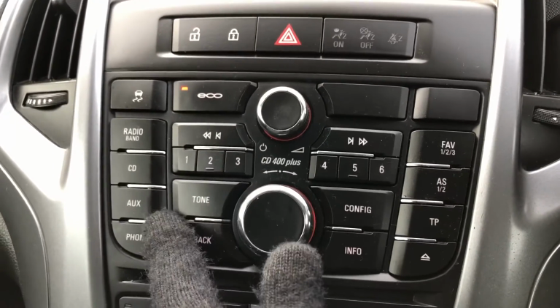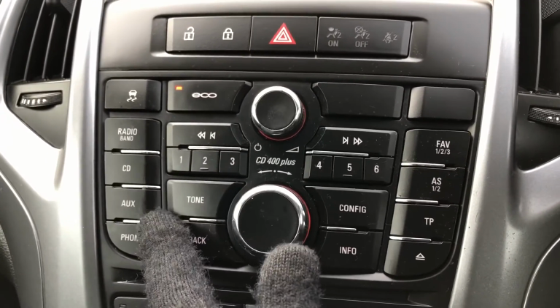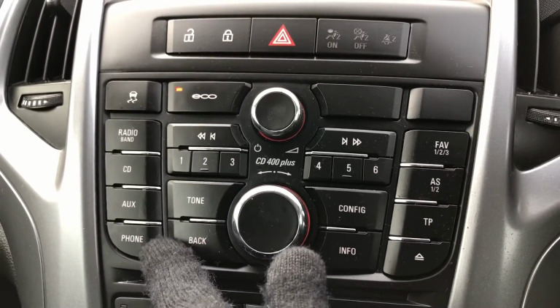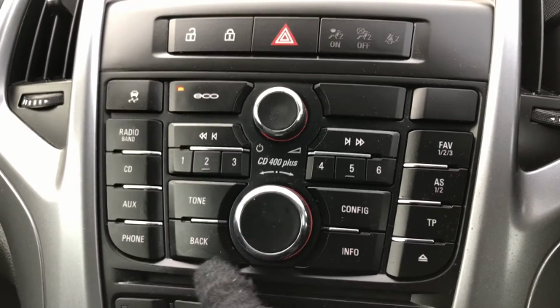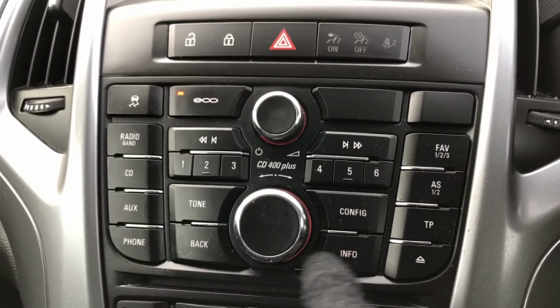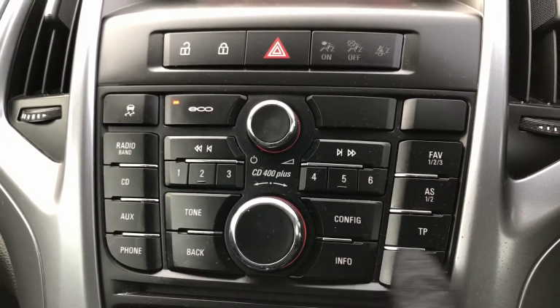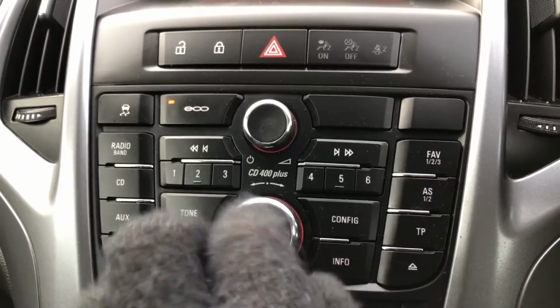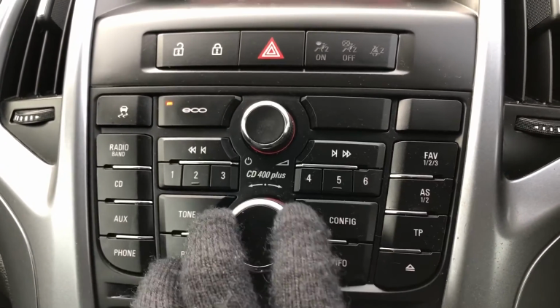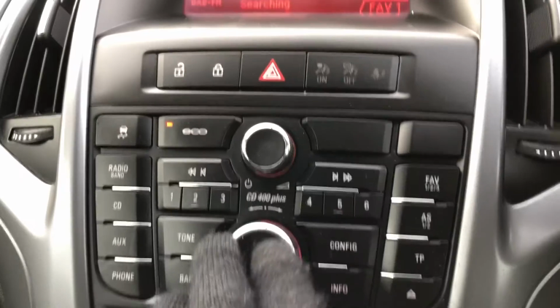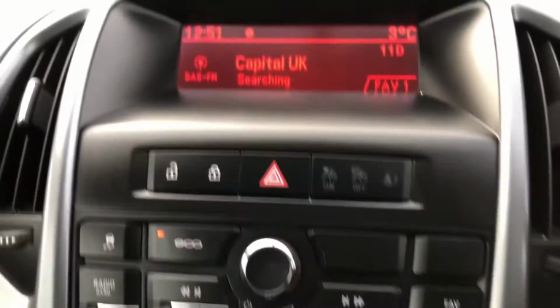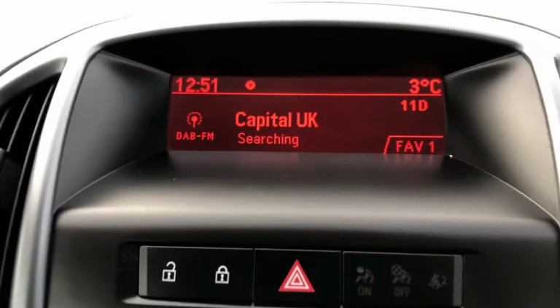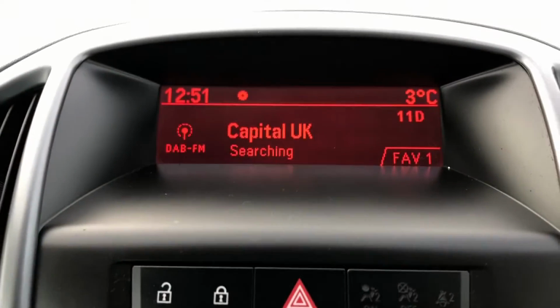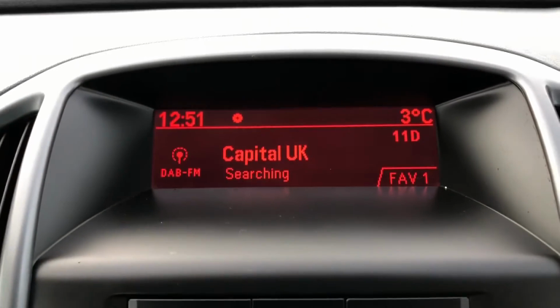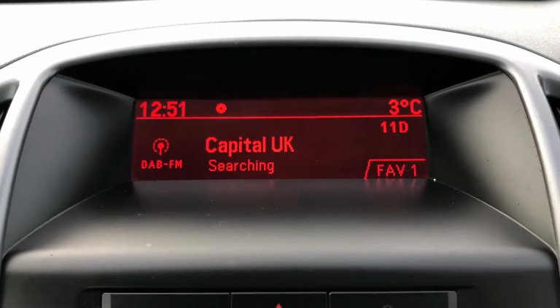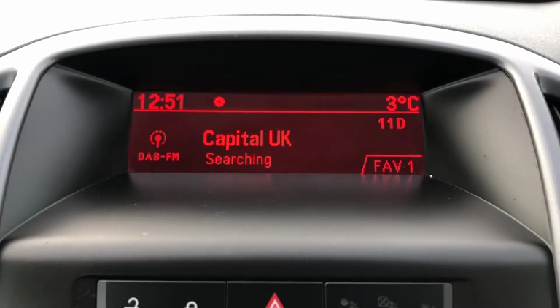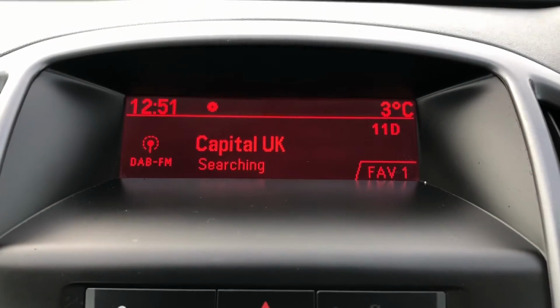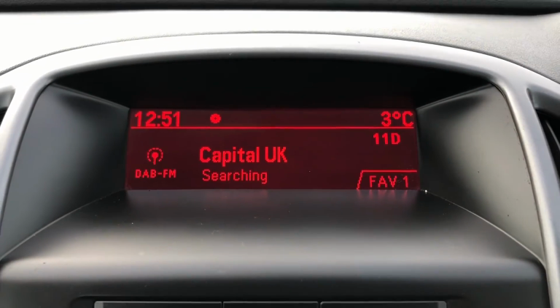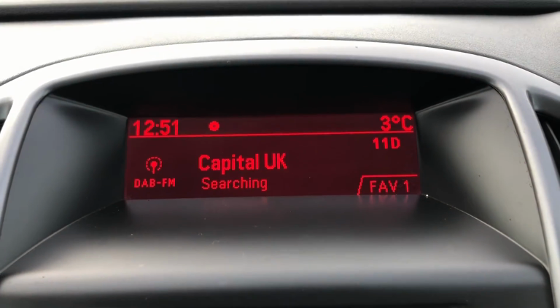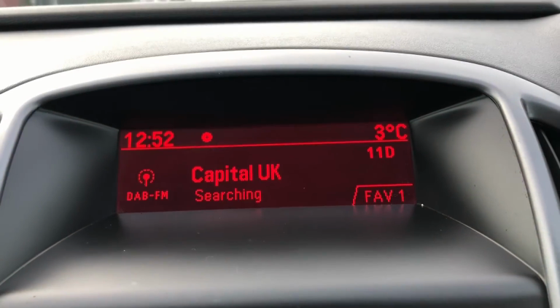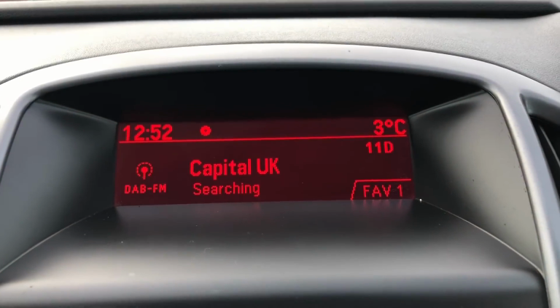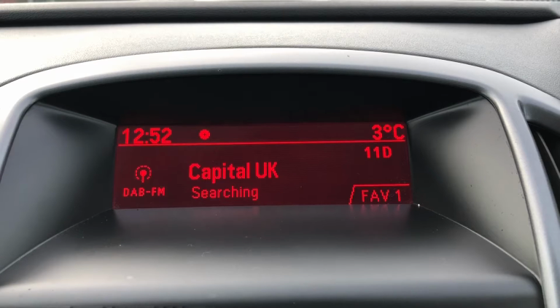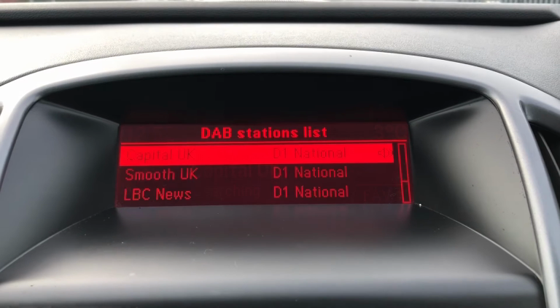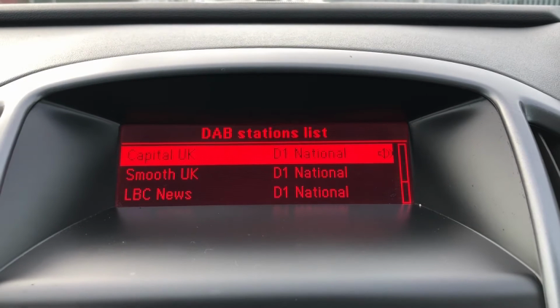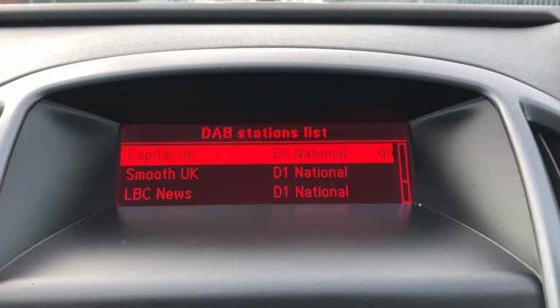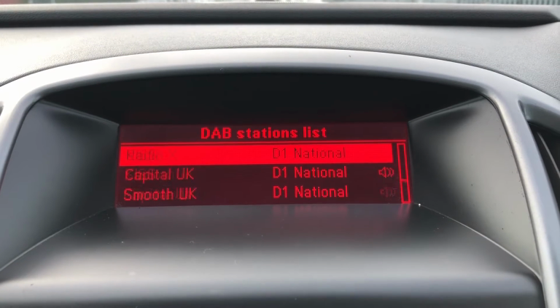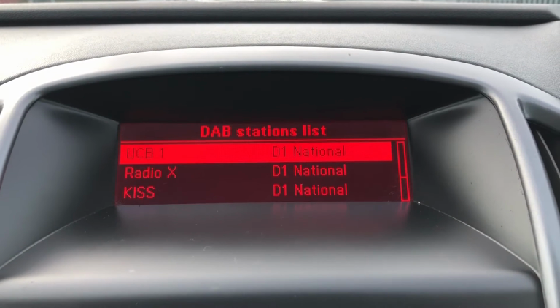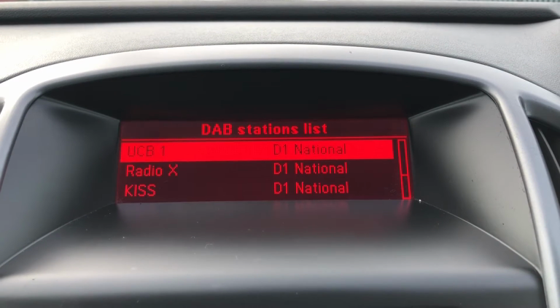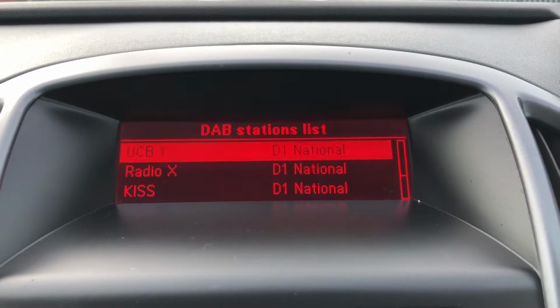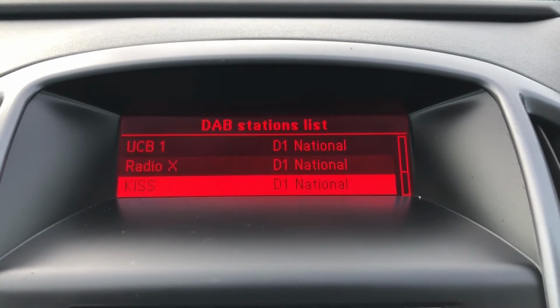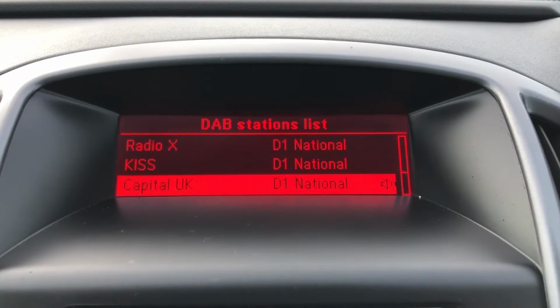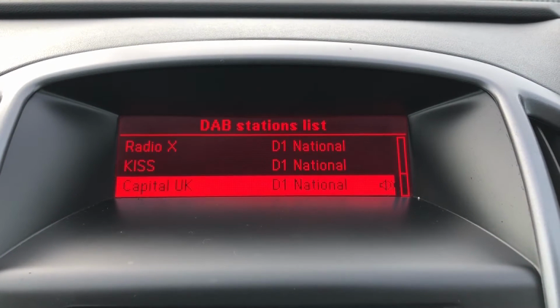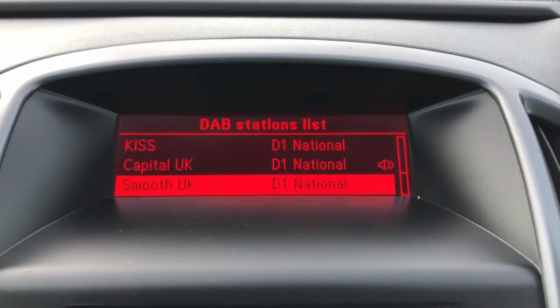So you've got radio, CD, aux, and Bluetooth connectivity for your phone. This is the radio at the moment and you can see it's got DAB radio as well, which easily lets you go through the different stations.